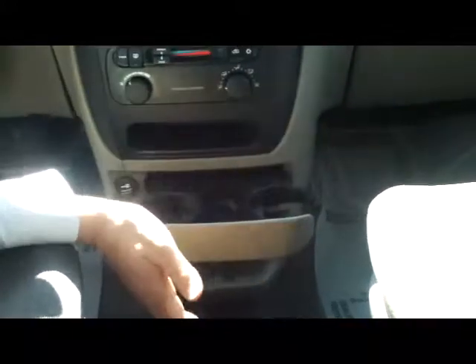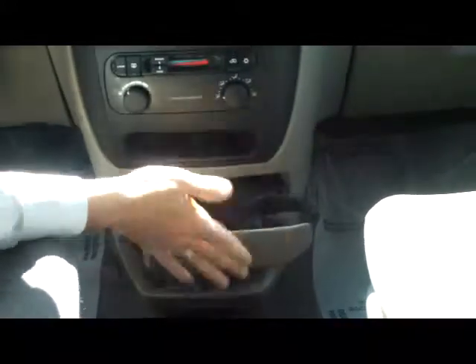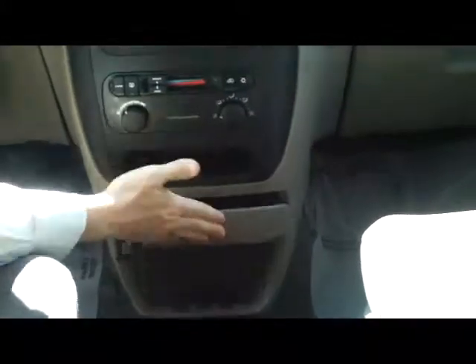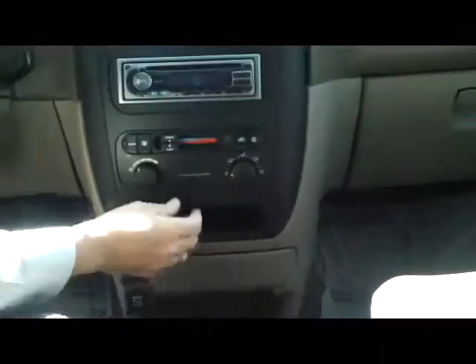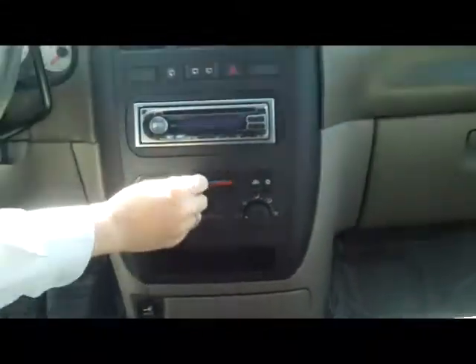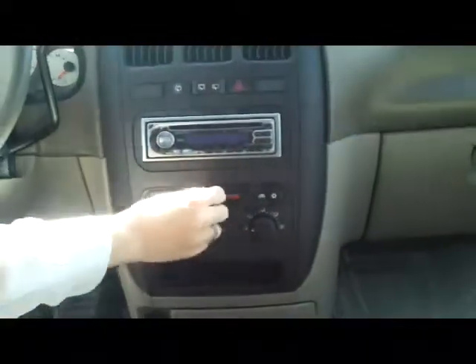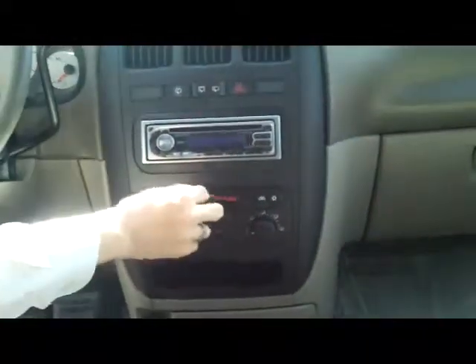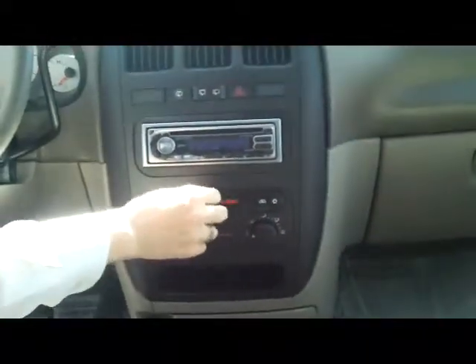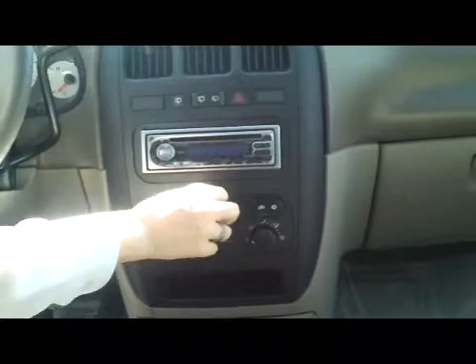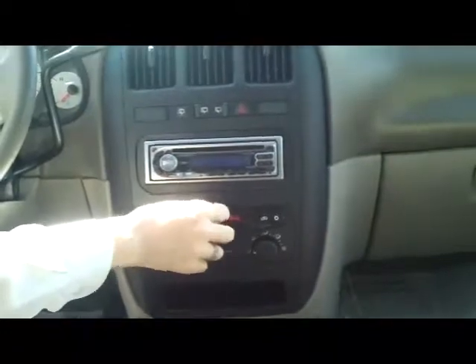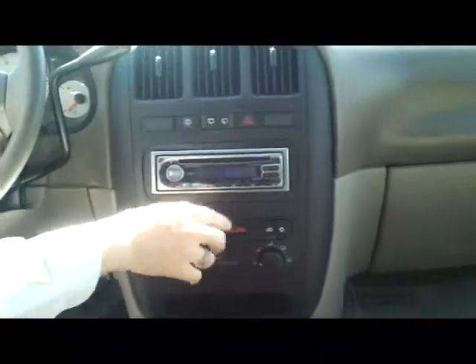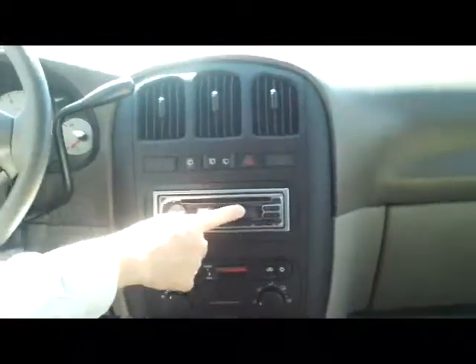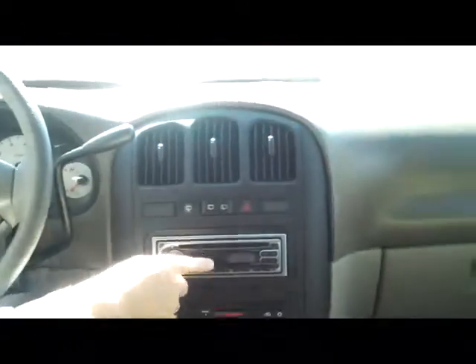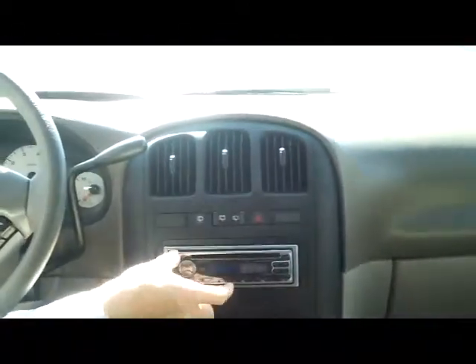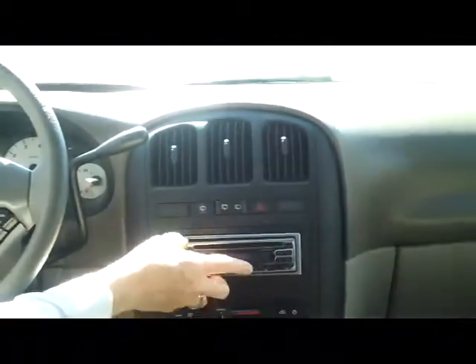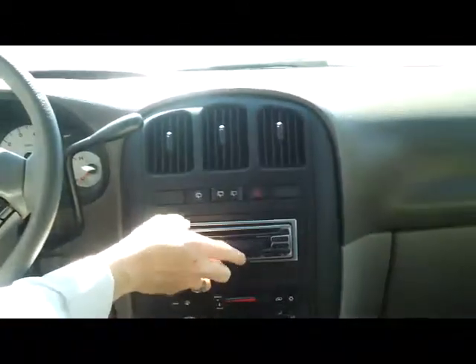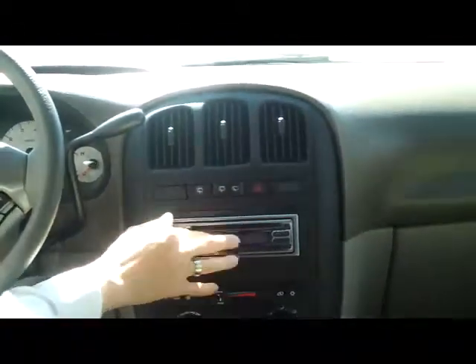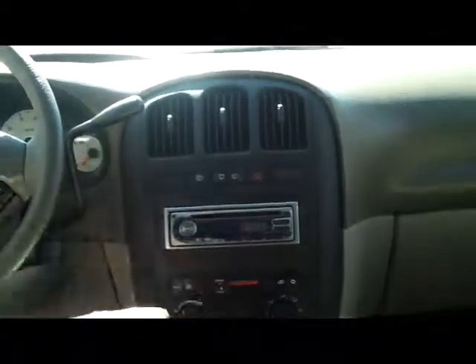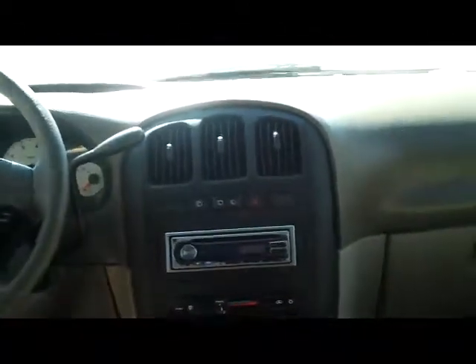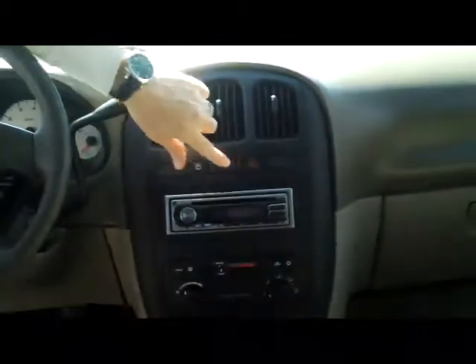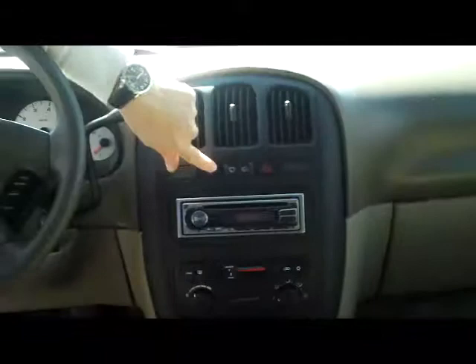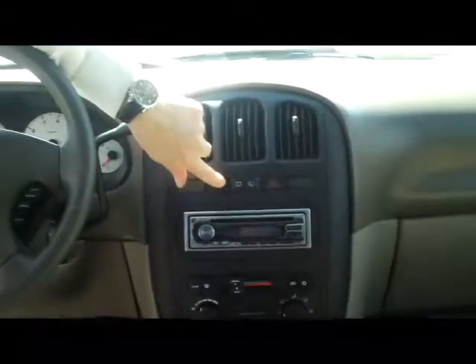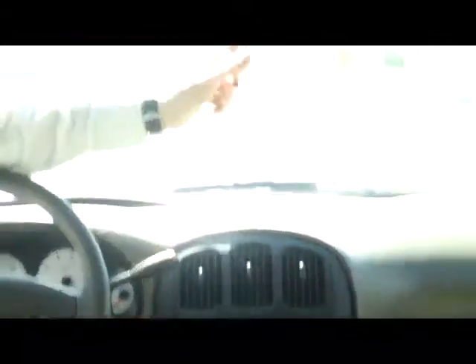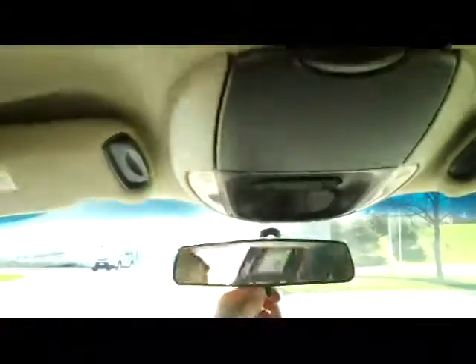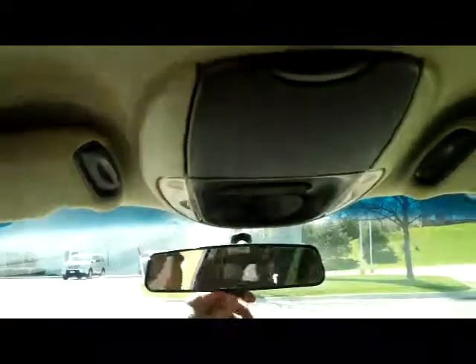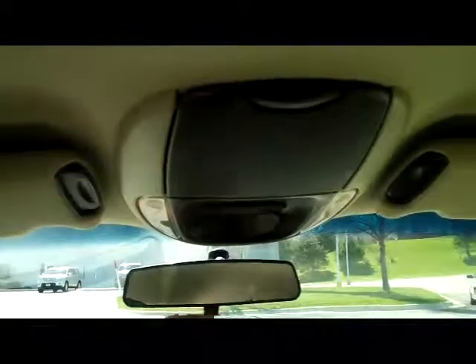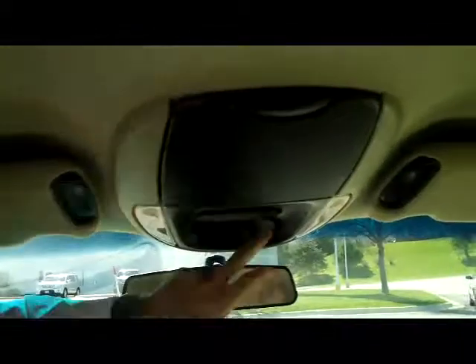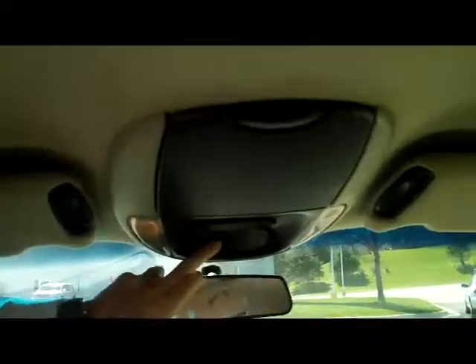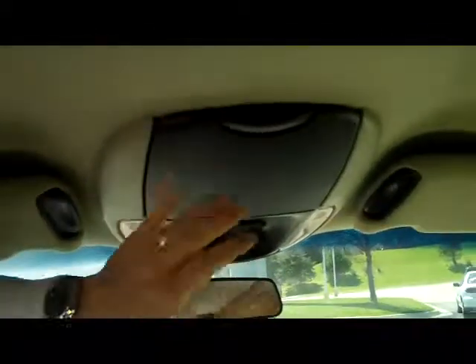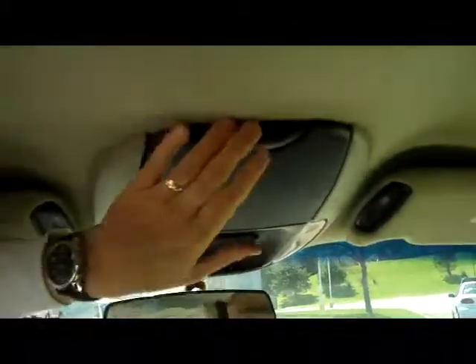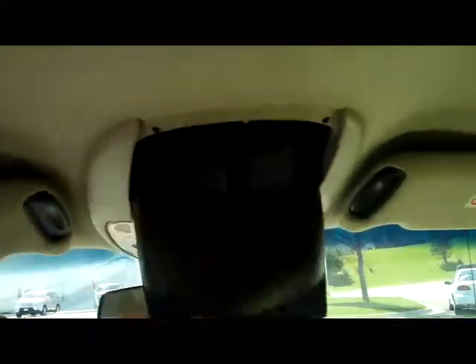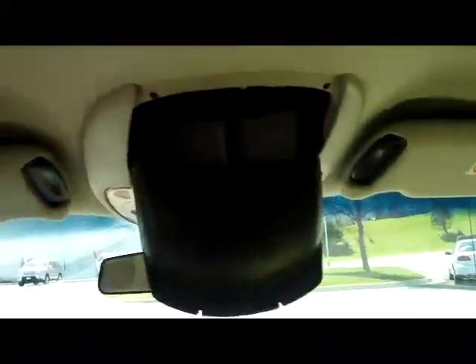Multiple power outlets and cup holders. Independent heating and air conditioning controls for the driver and the passenger. AM FM CD with detachable face, rear window wiper controls, day night mirror, compass, and sunglasses holder.